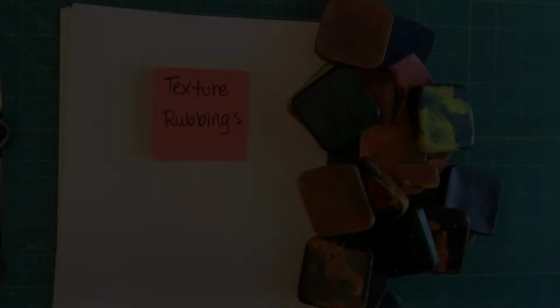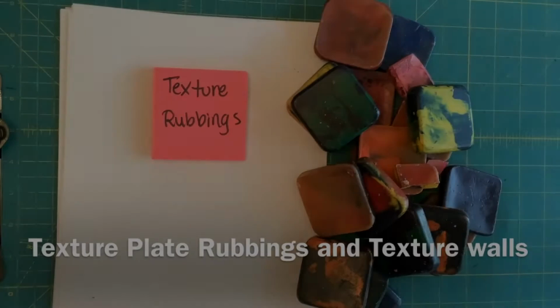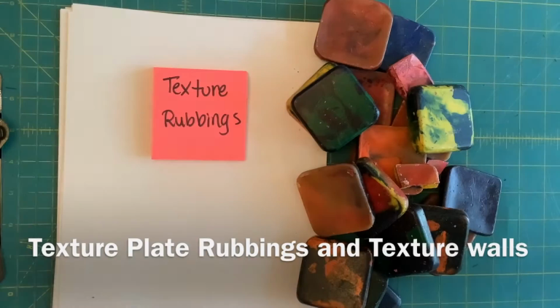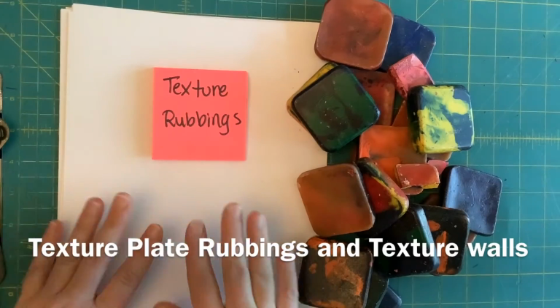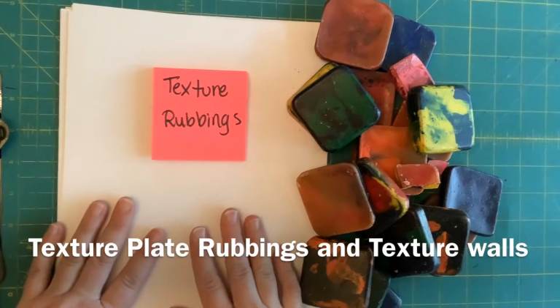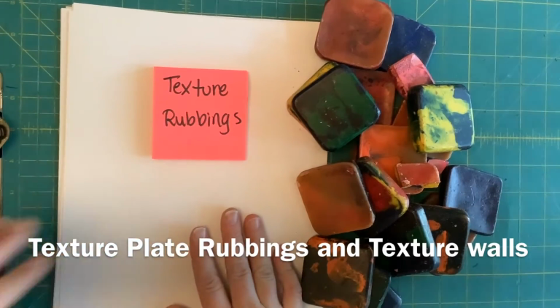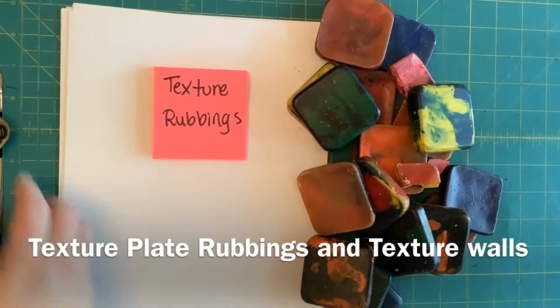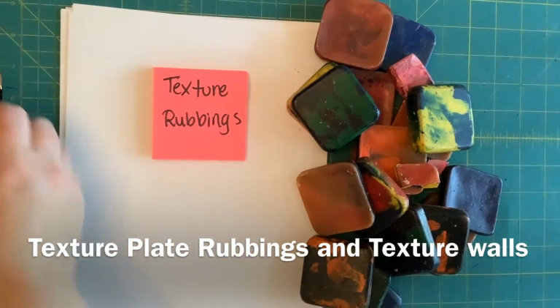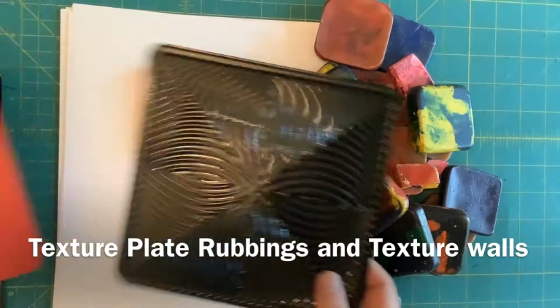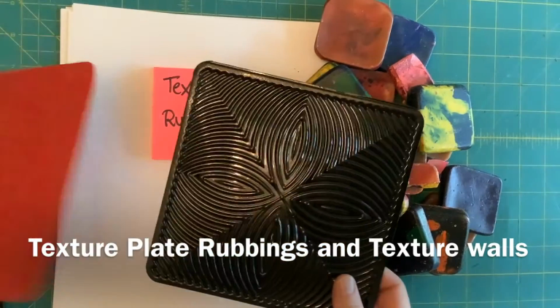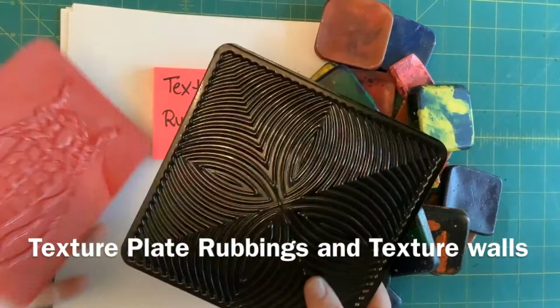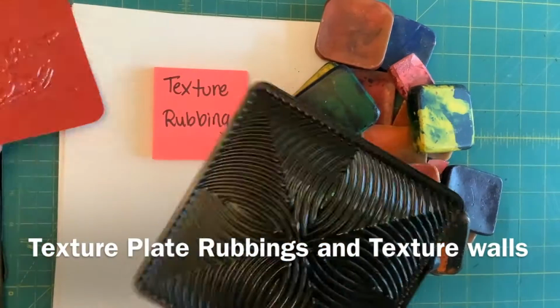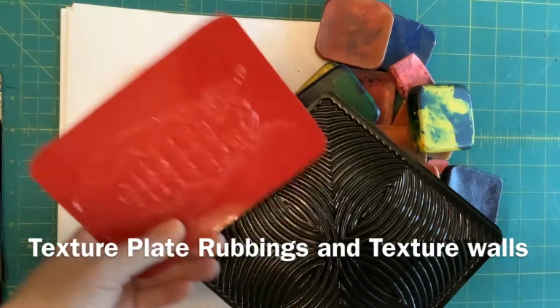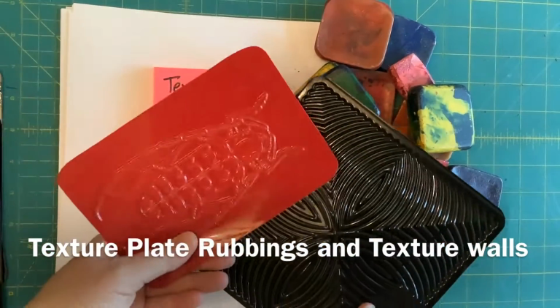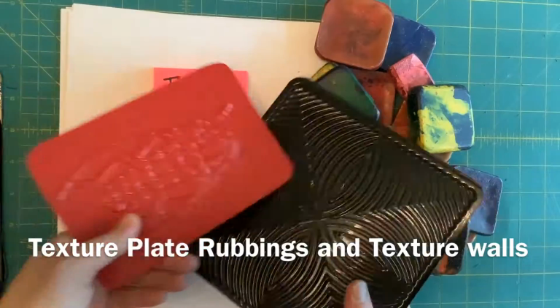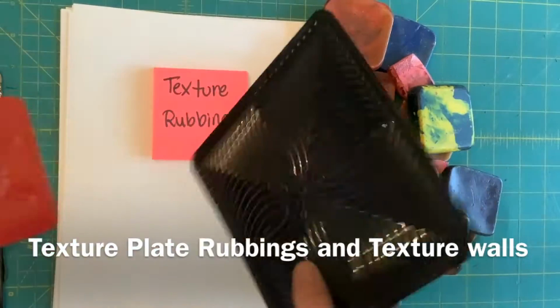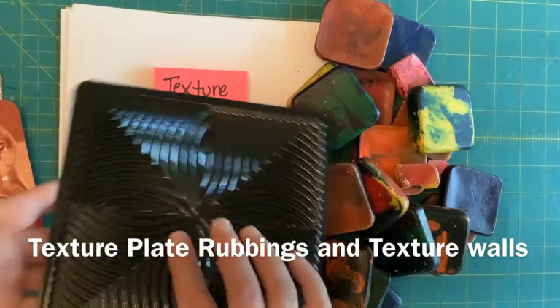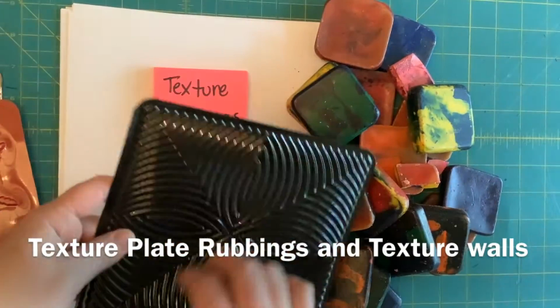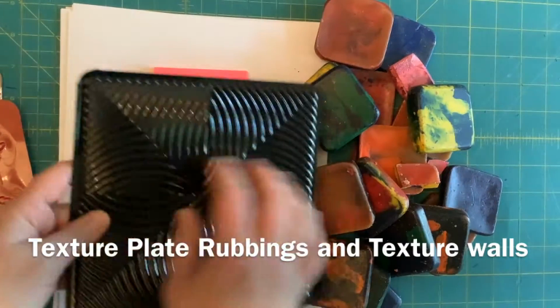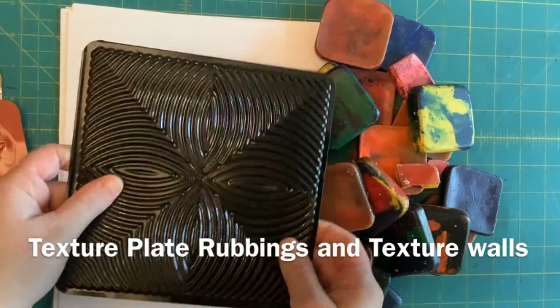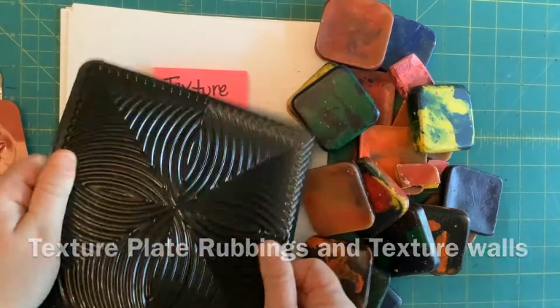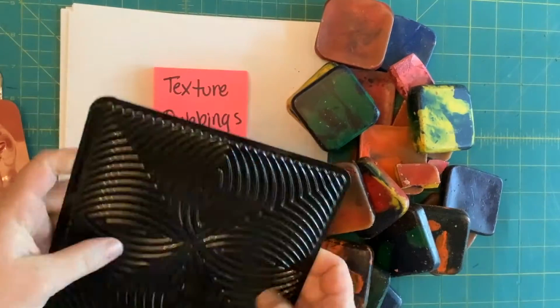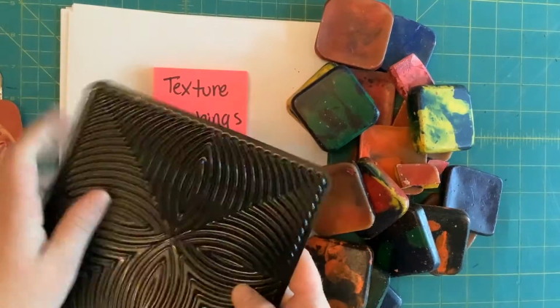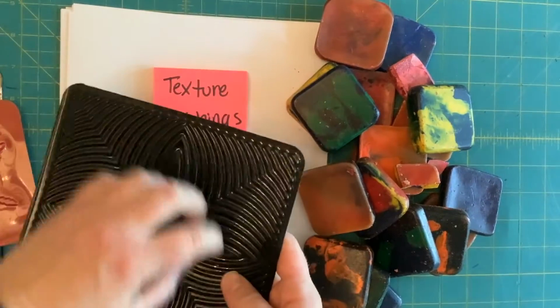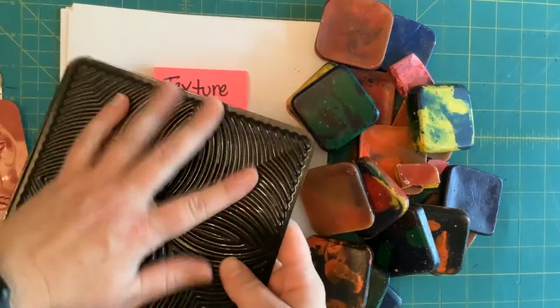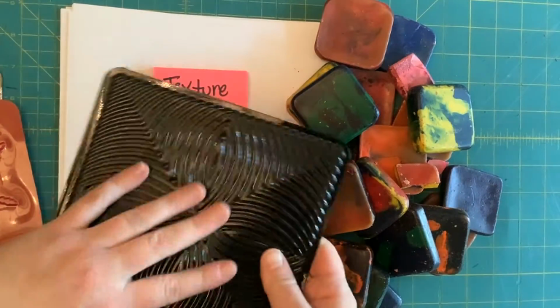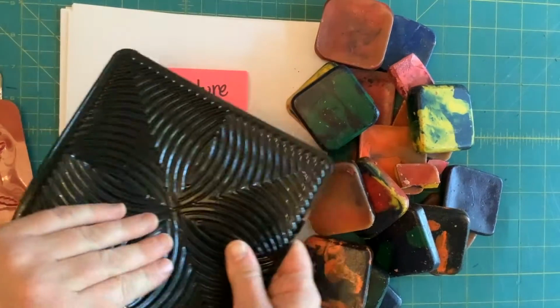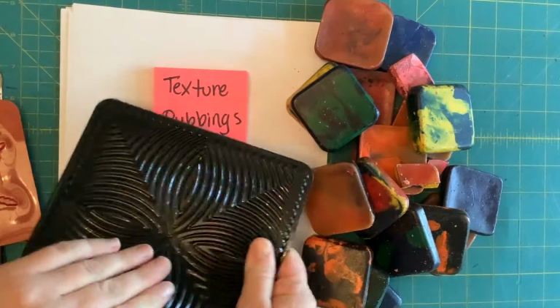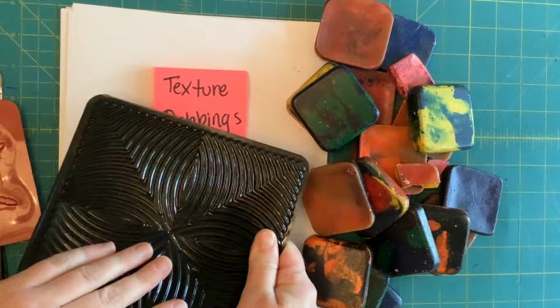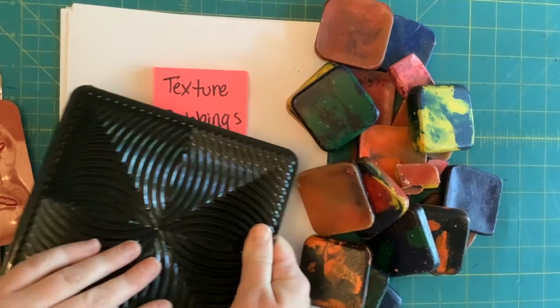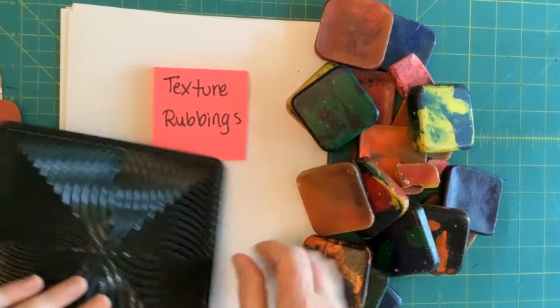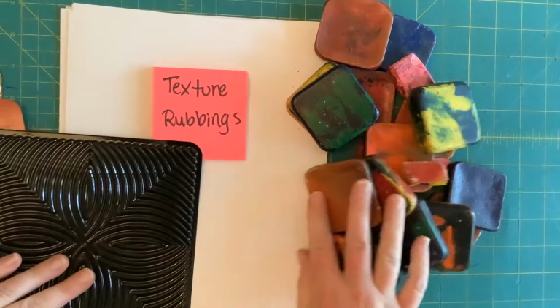Today I'm going to show you how to use texture plates. These are texture plates — they are rubbing plates. Texture is something you can feel, or it looks like you can feel.